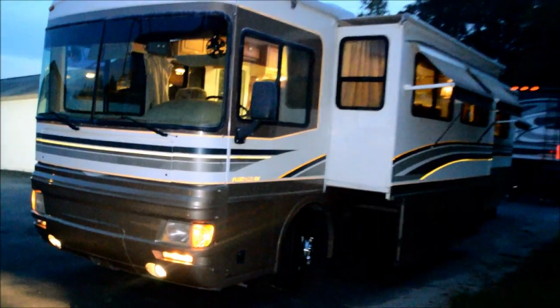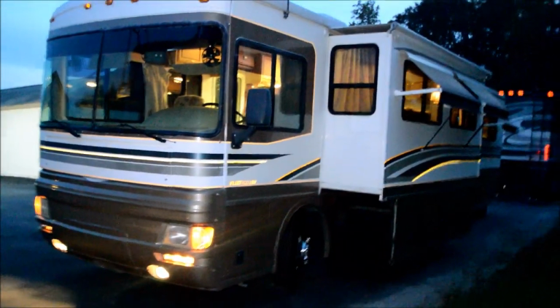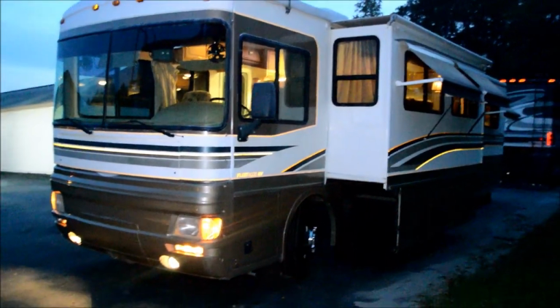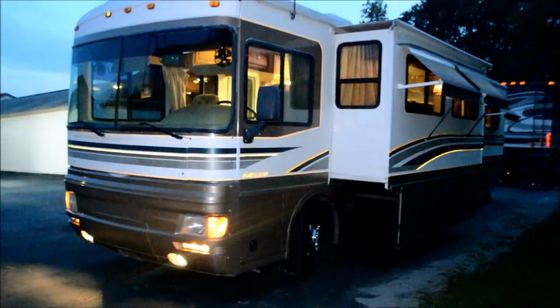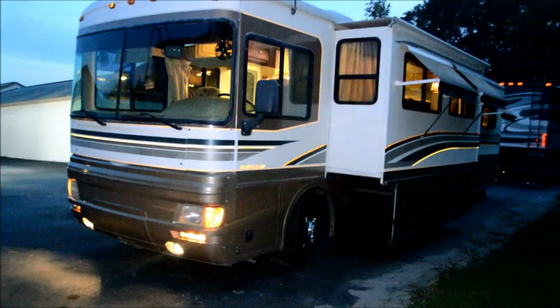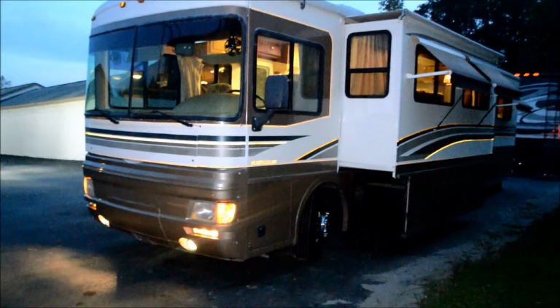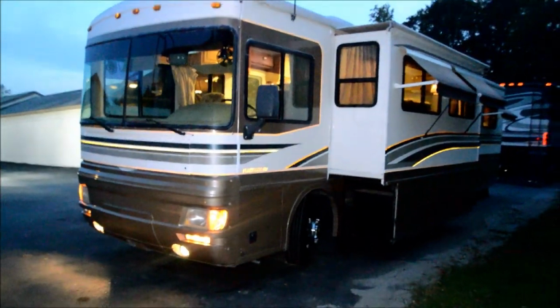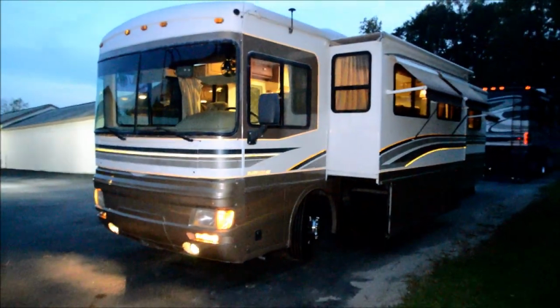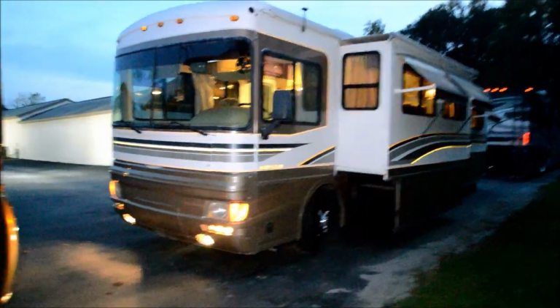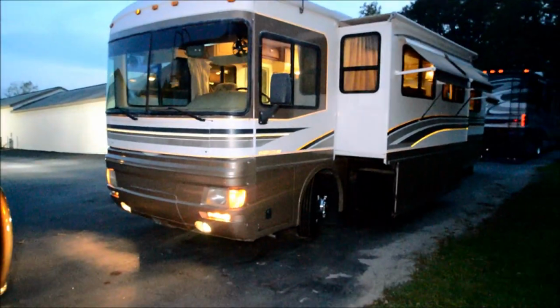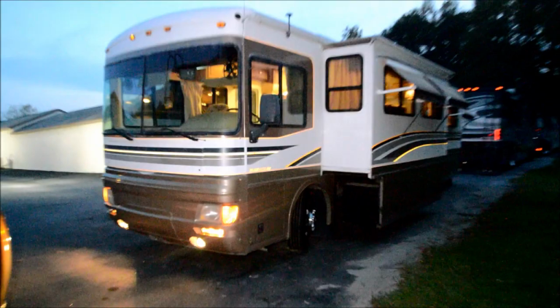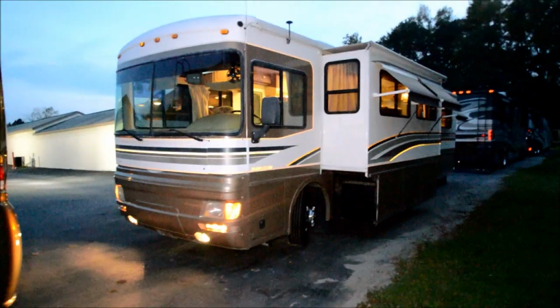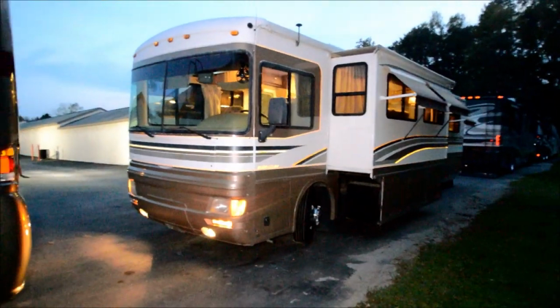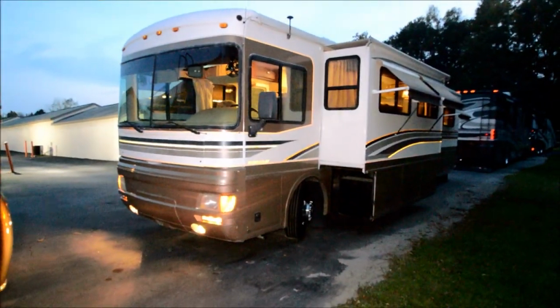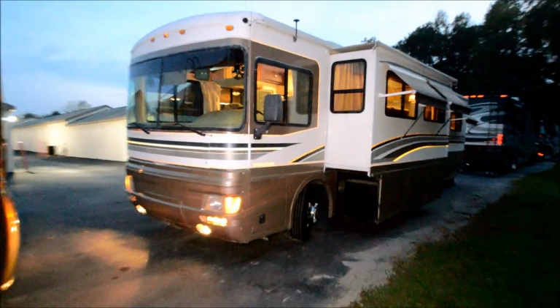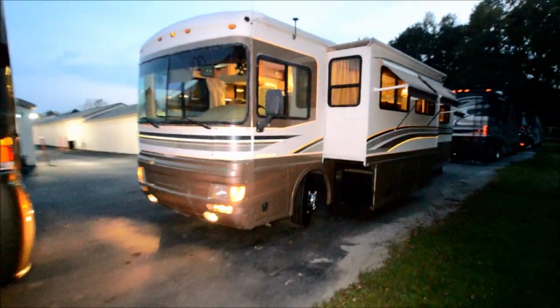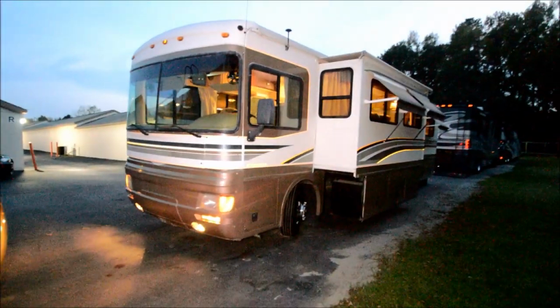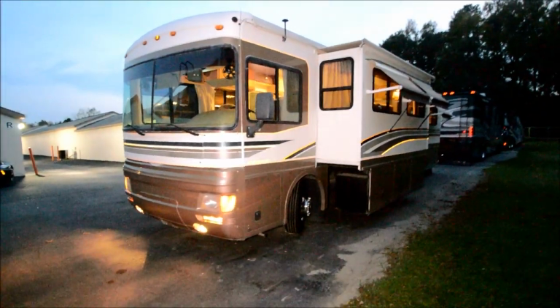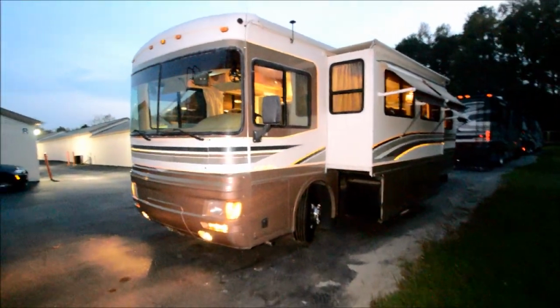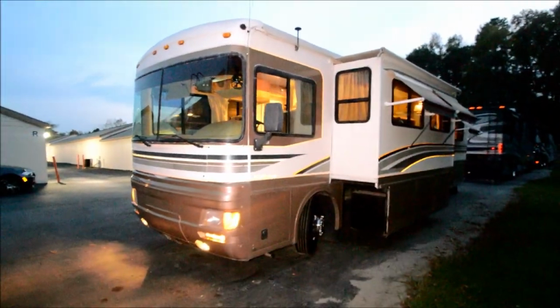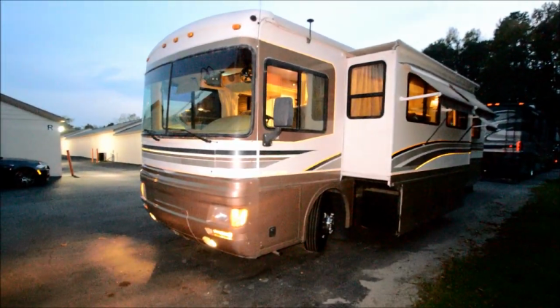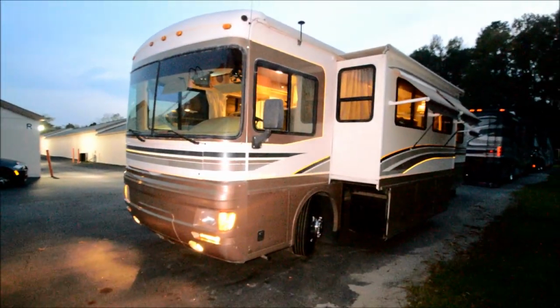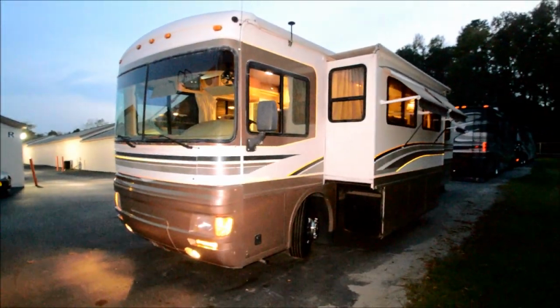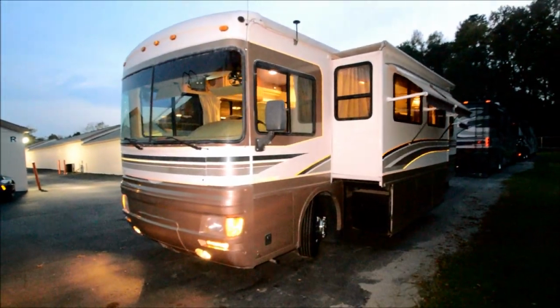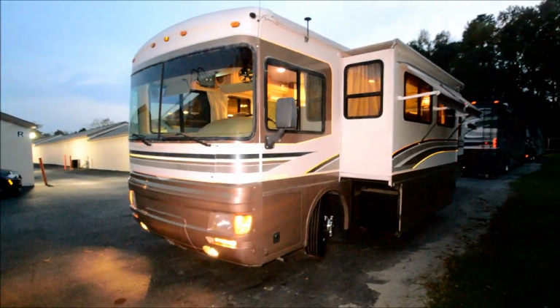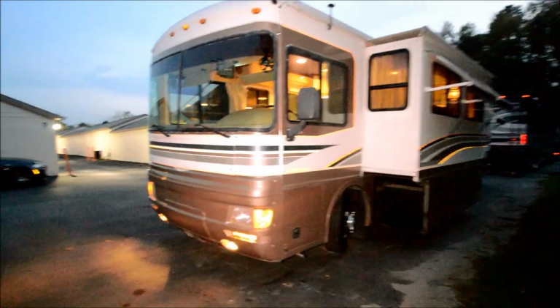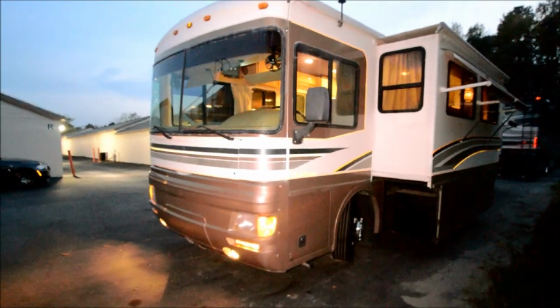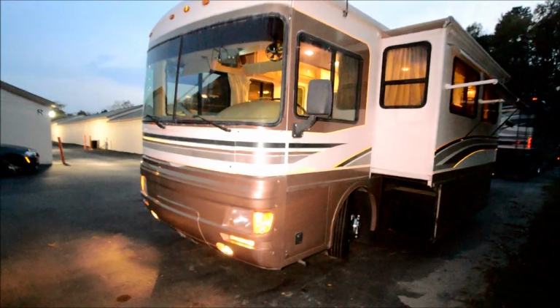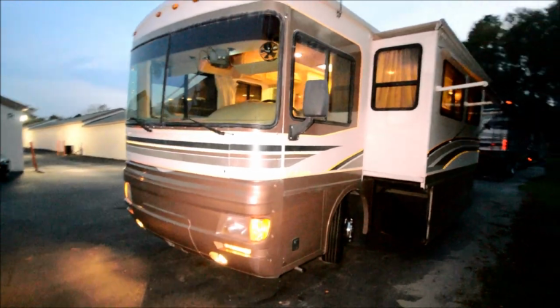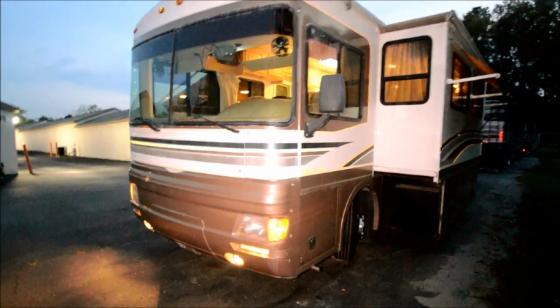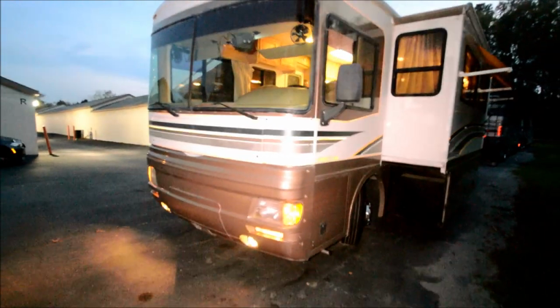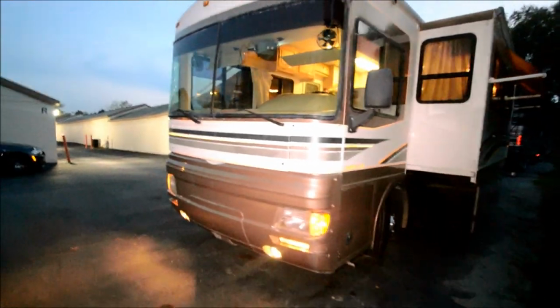RVMax.US presents the 2000 Fleetwood Bounder Model 36S in Sierra. It has 69,000 miles and 127 hours on the generator. That is a diesel generator, not an LP generator.